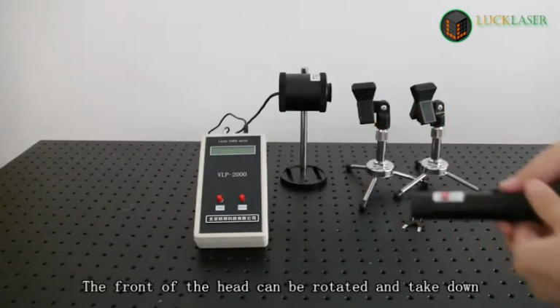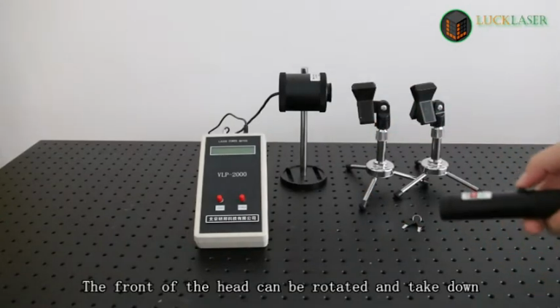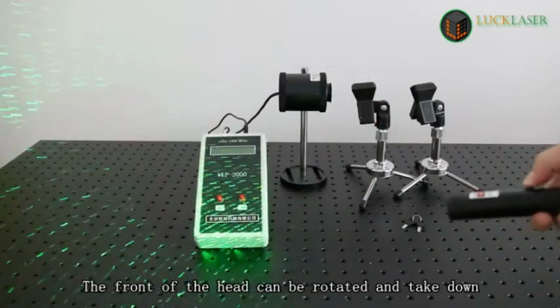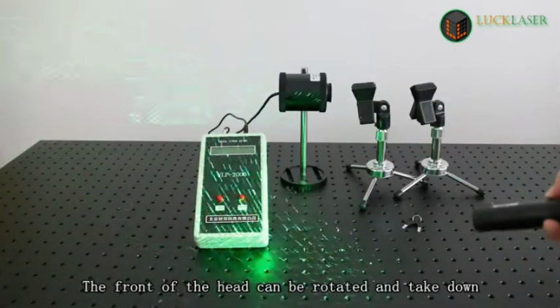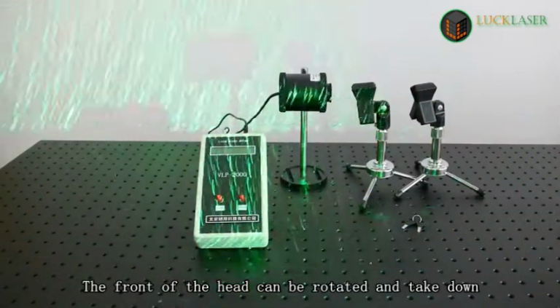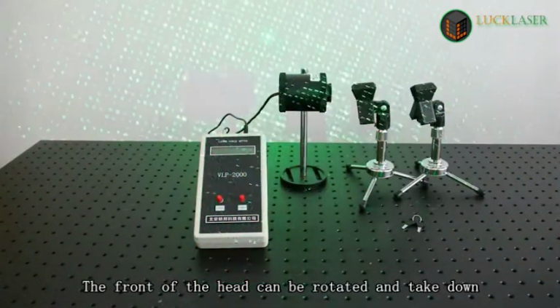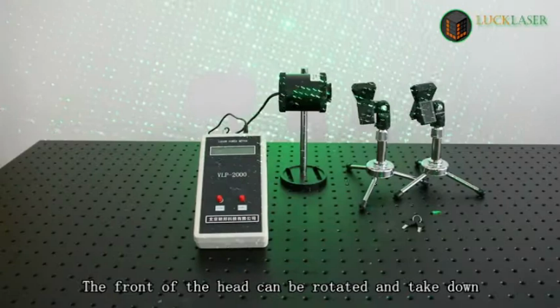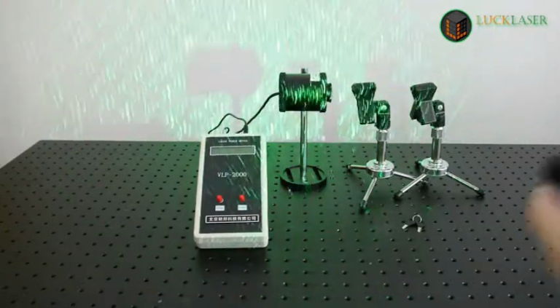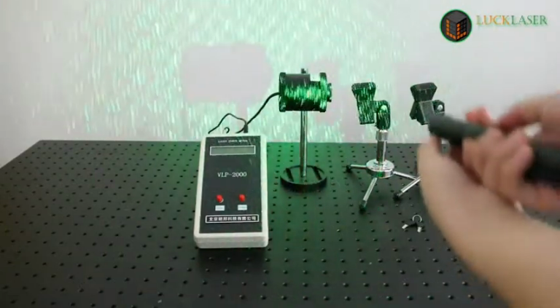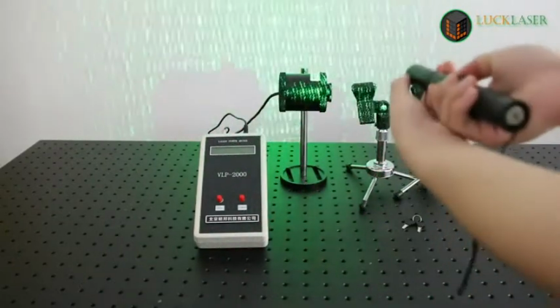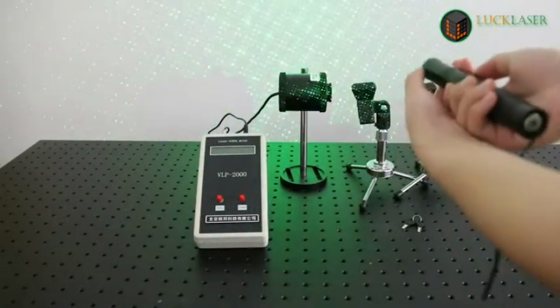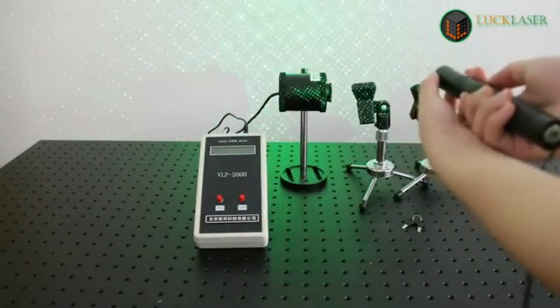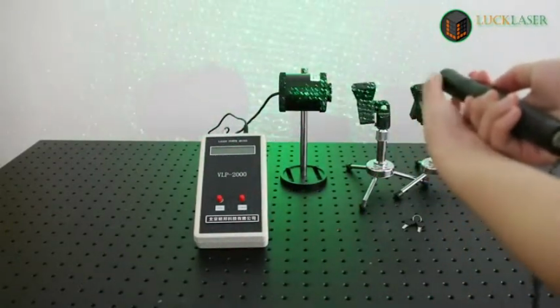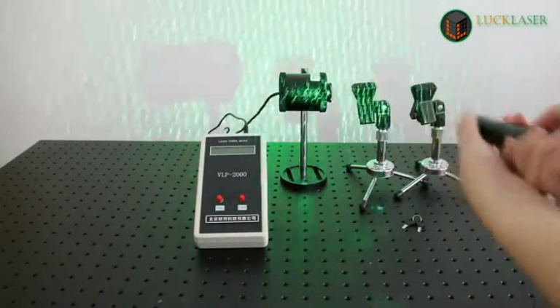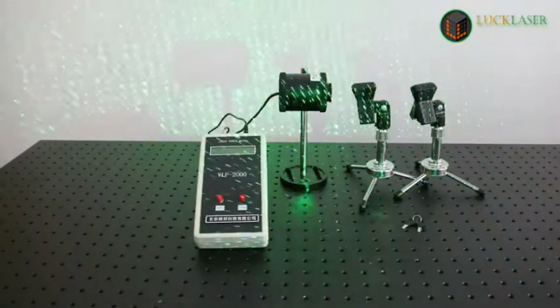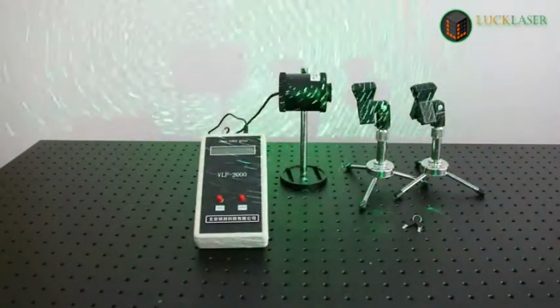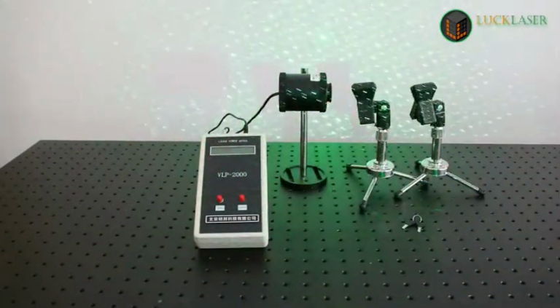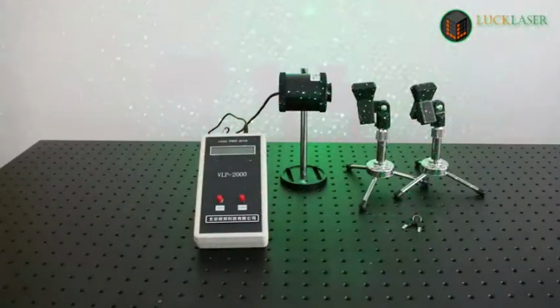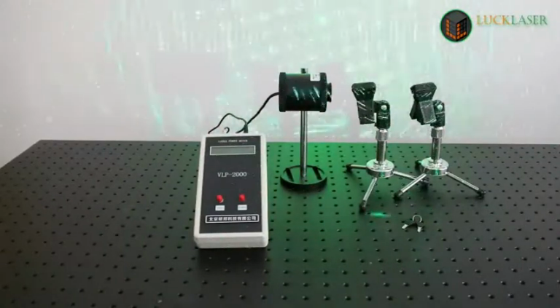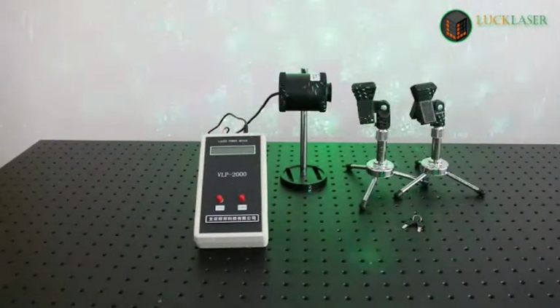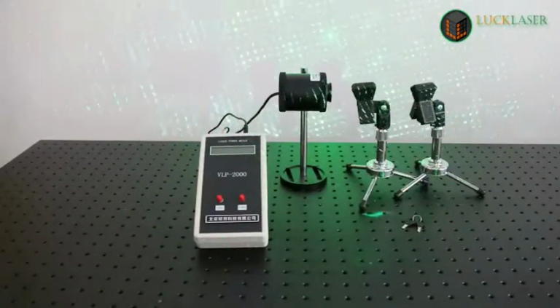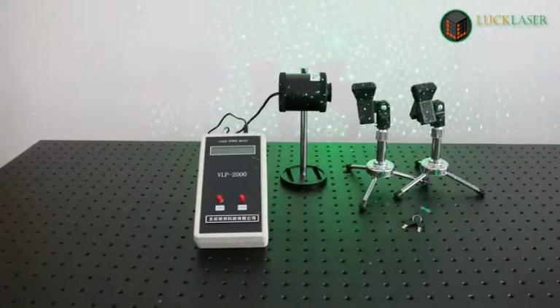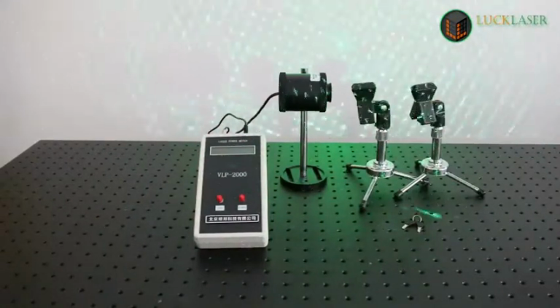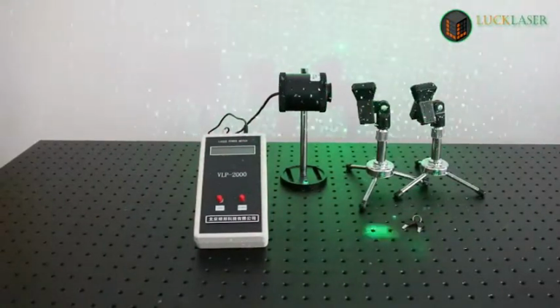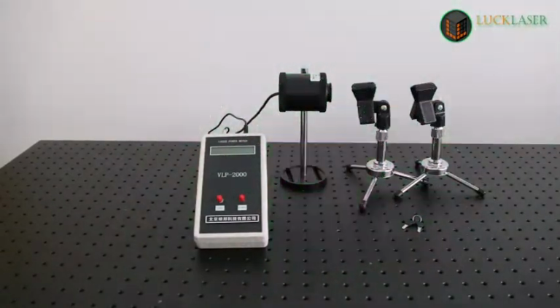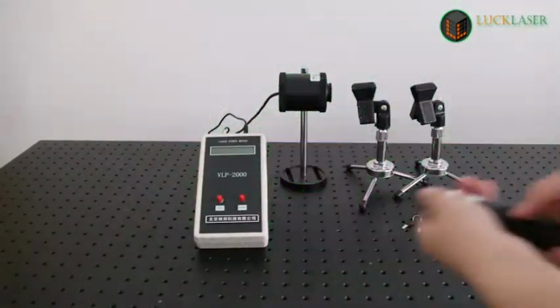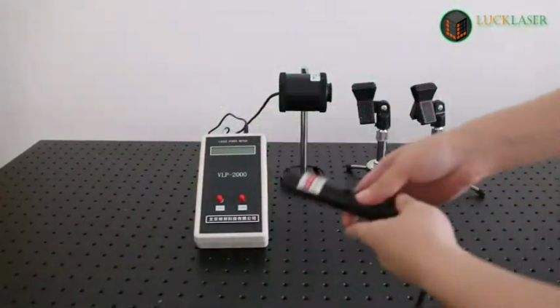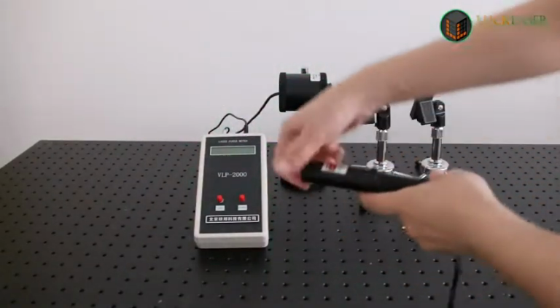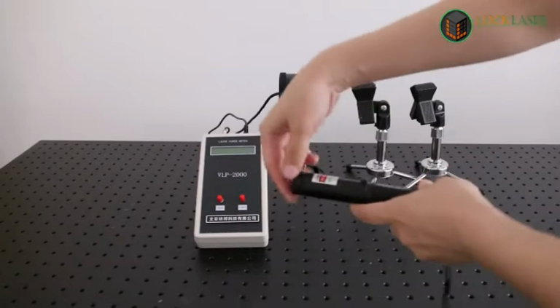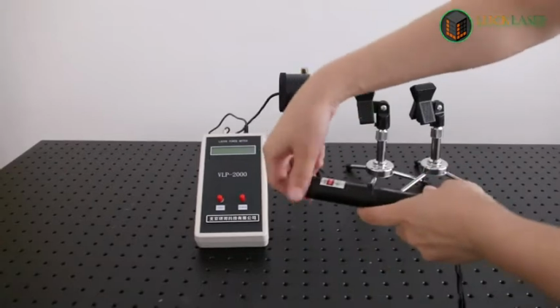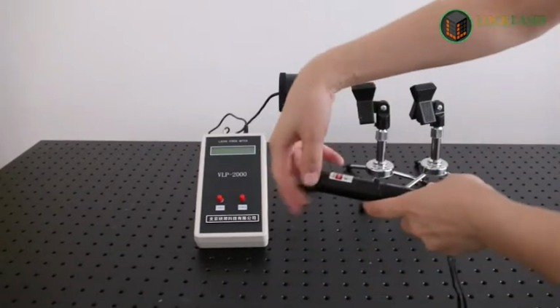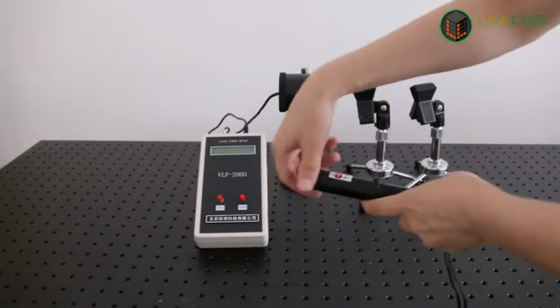The measured power readings come in at approximately 1.5 milliwatts, 2.5 milliwatts, and 215.5 milliwatts — compared to the marked ratings of up to 100 milliwatts.